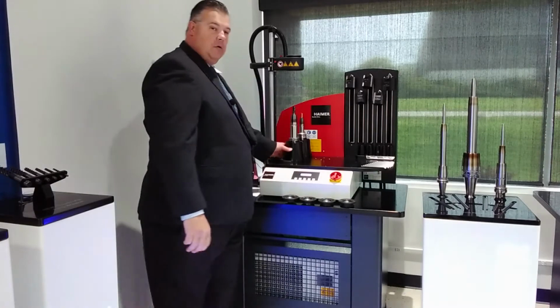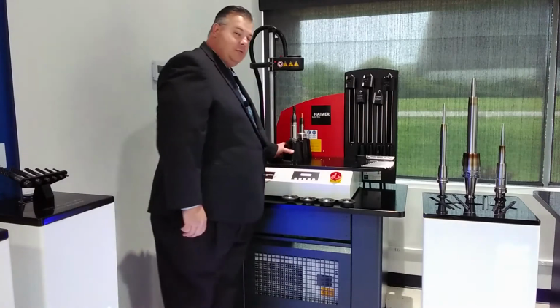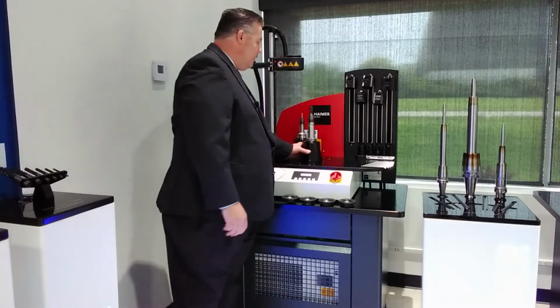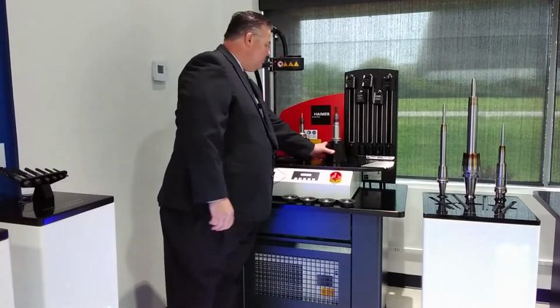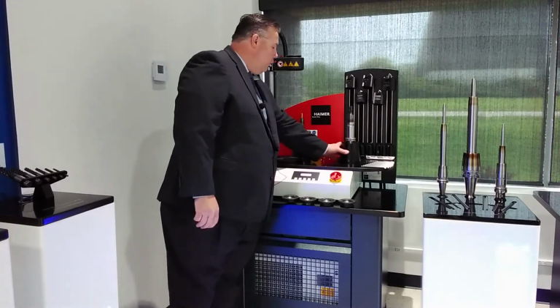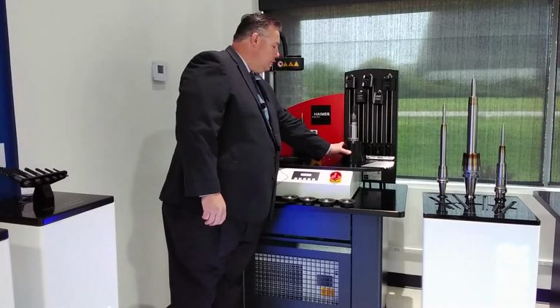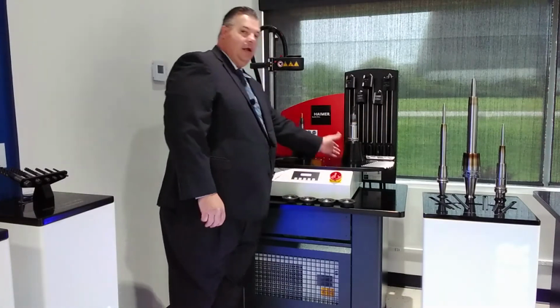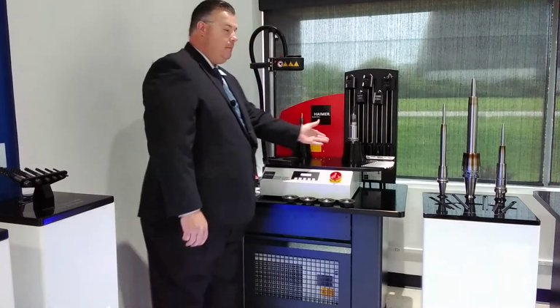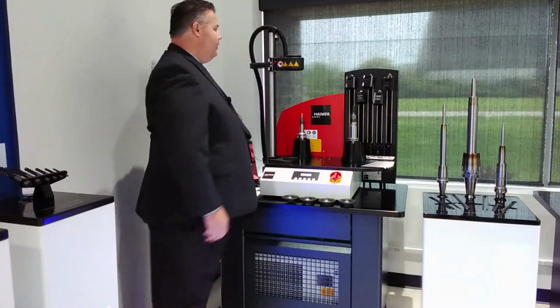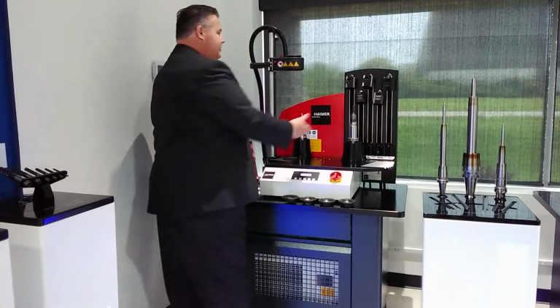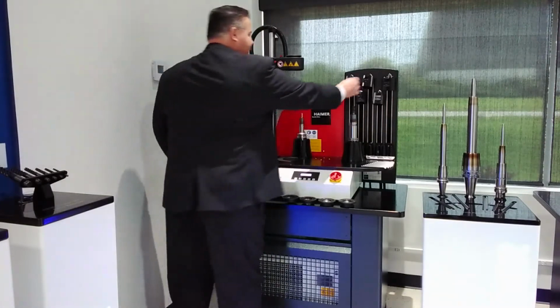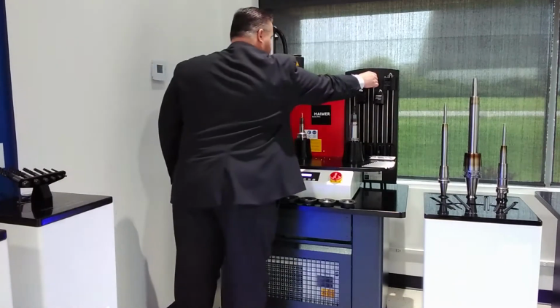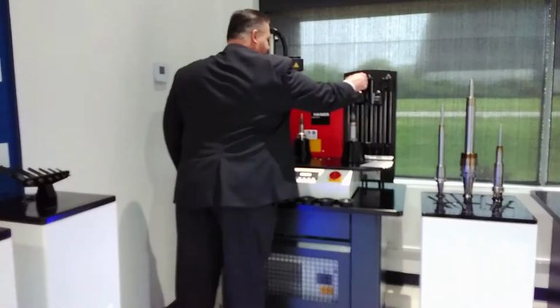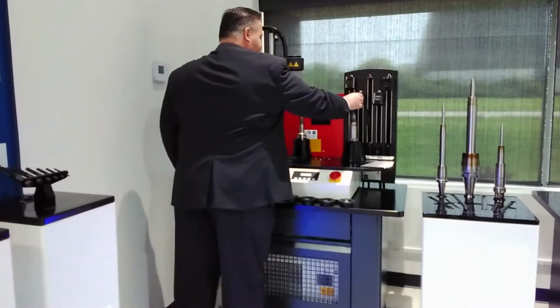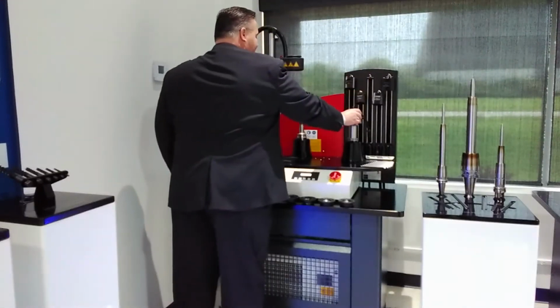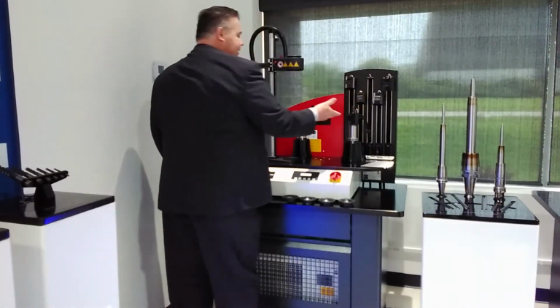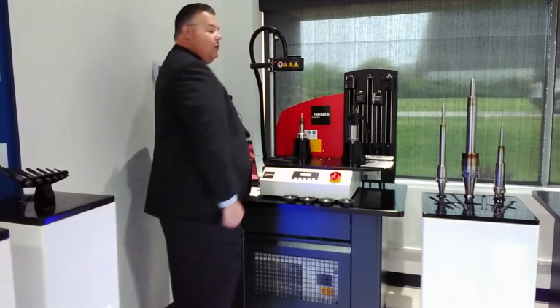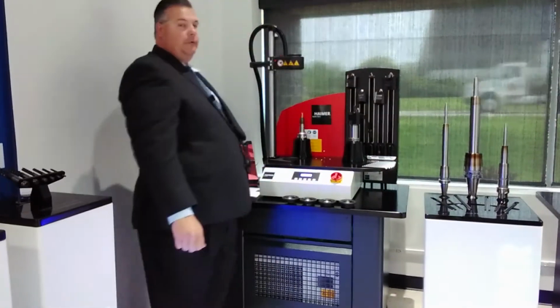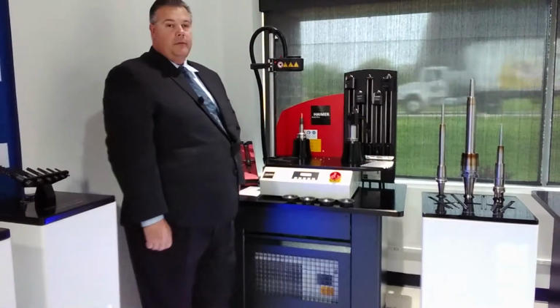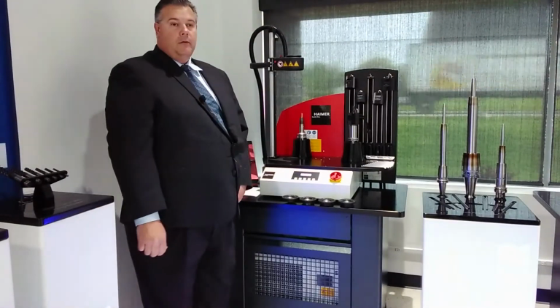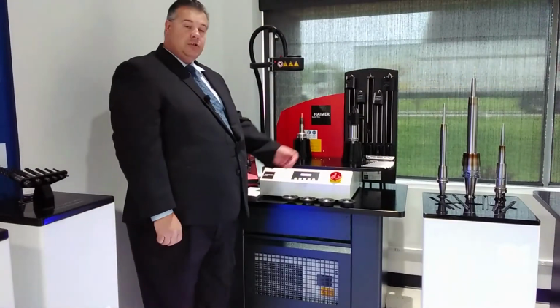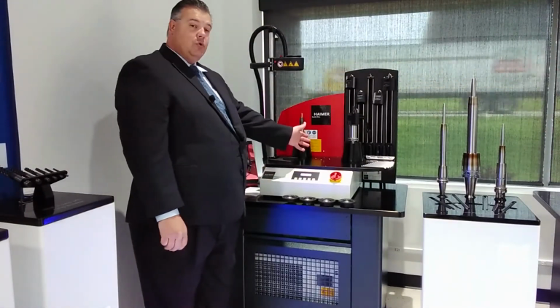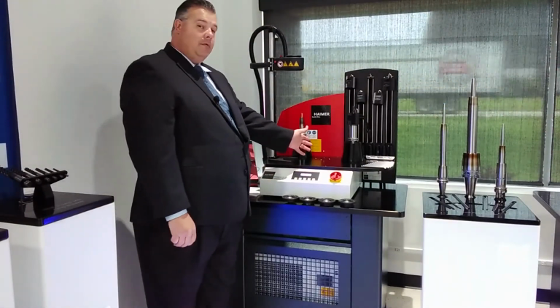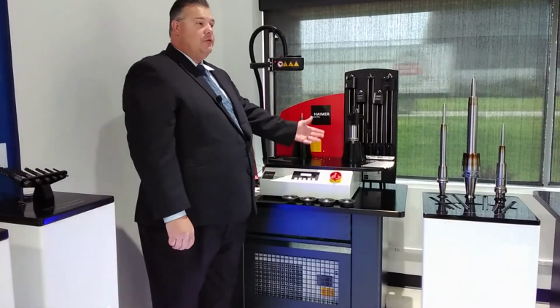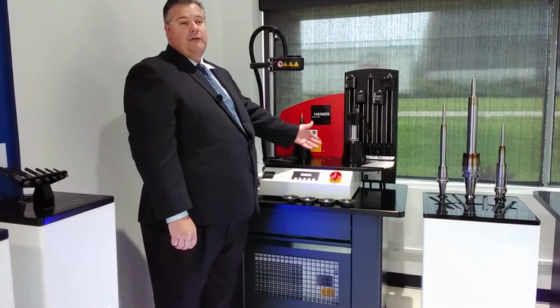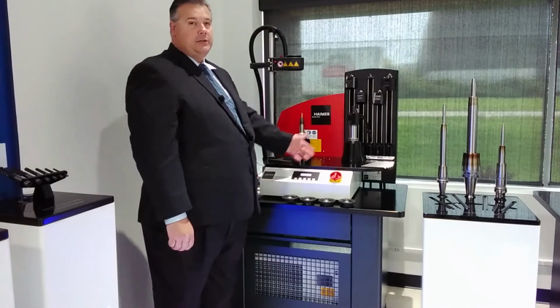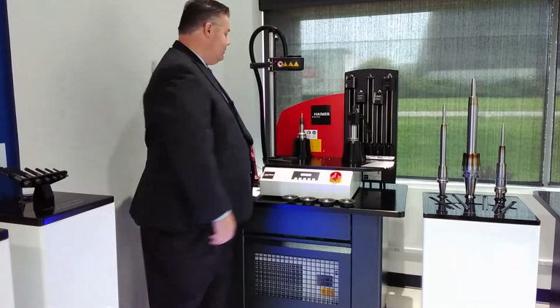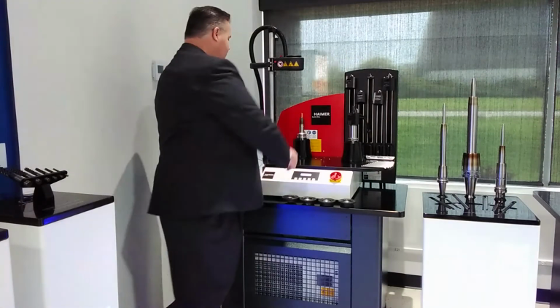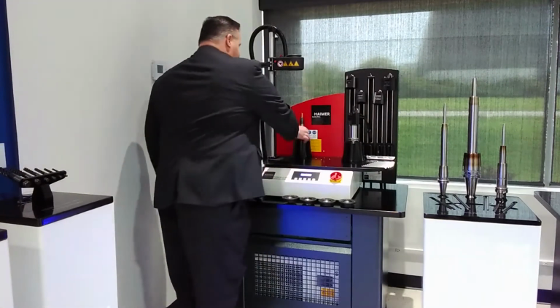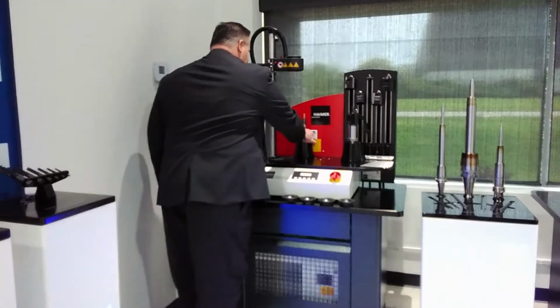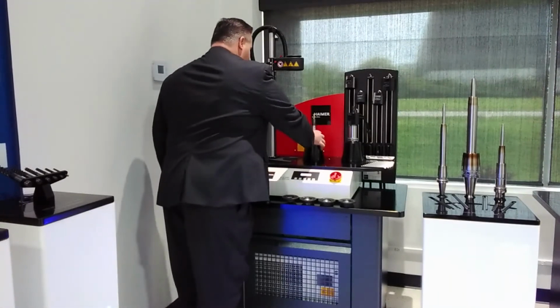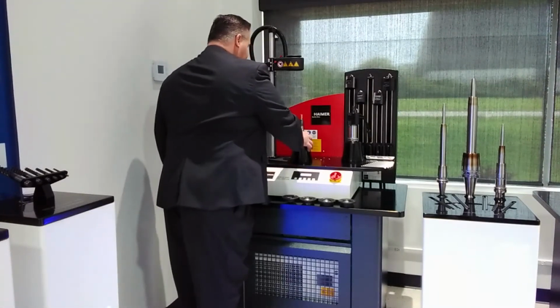We slide our chuck support over to the cooling area, and once there, I take my appropriate cooling body and put it down over the holder. While this tool is cooling — in 30 to 40 seconds — I have plenty of time to grab my next tool.